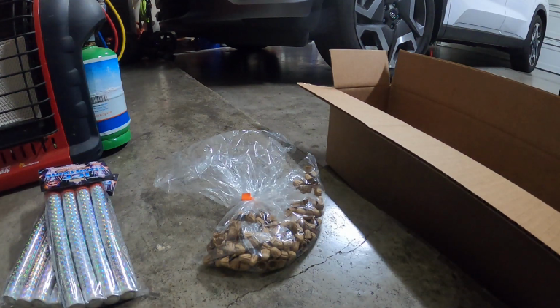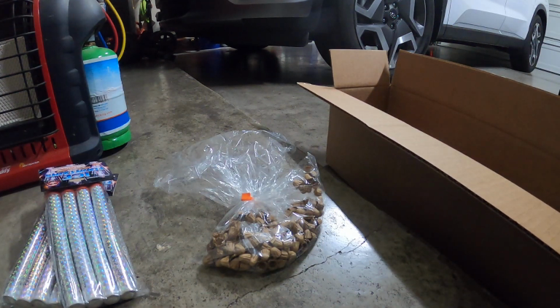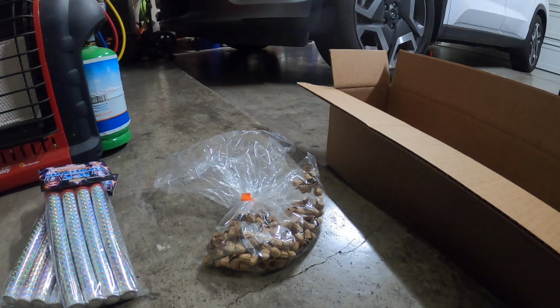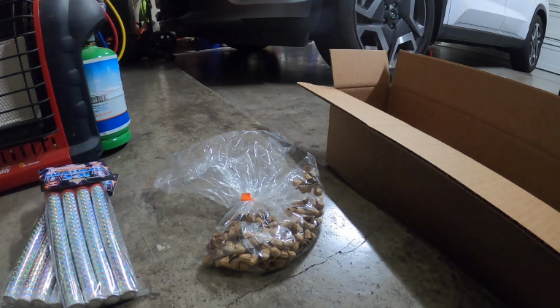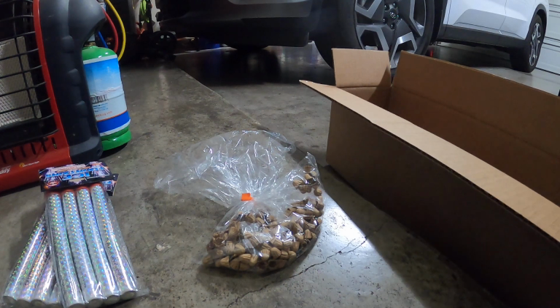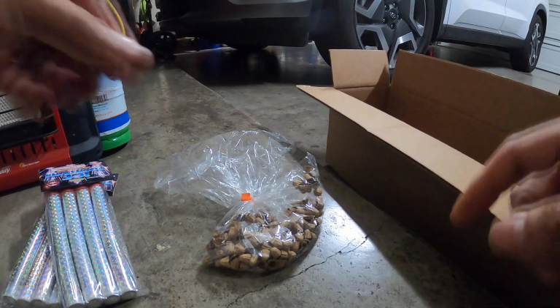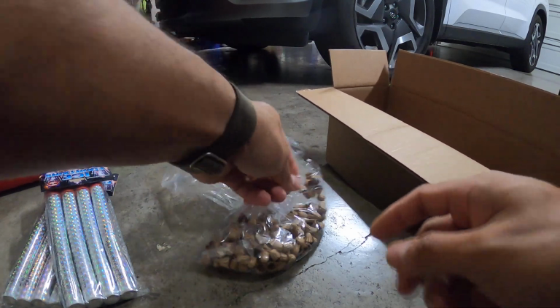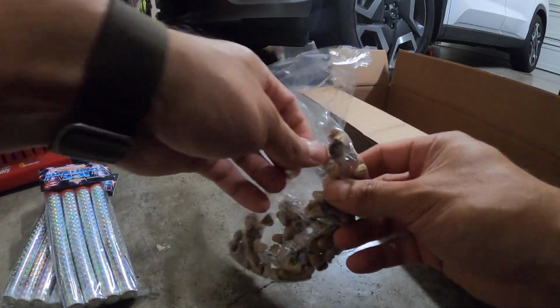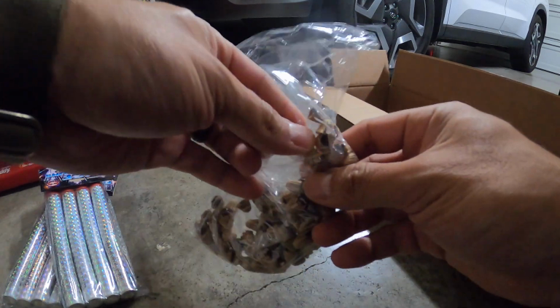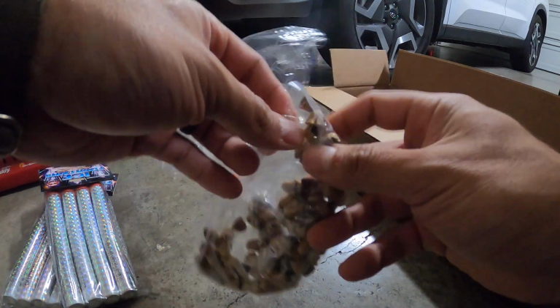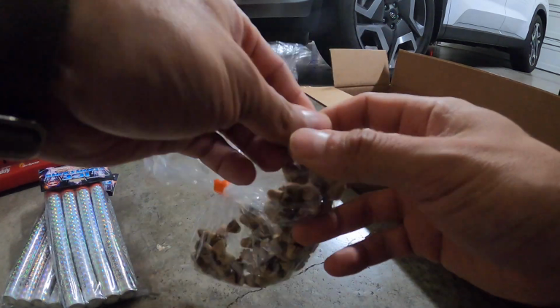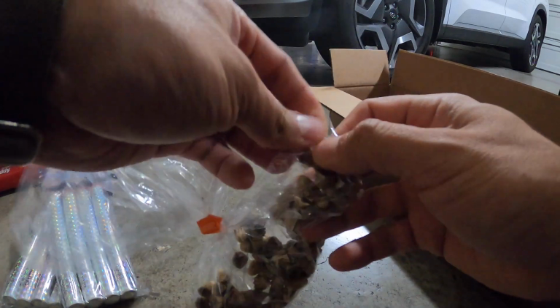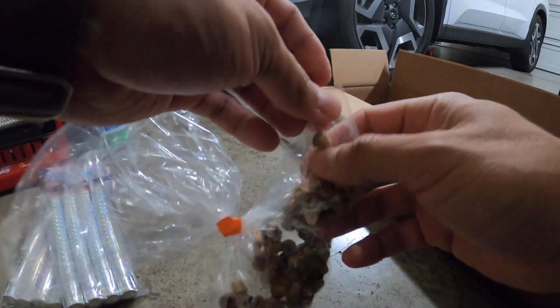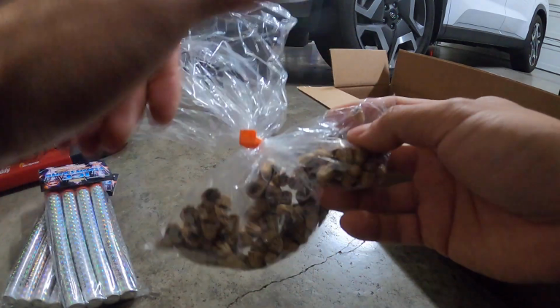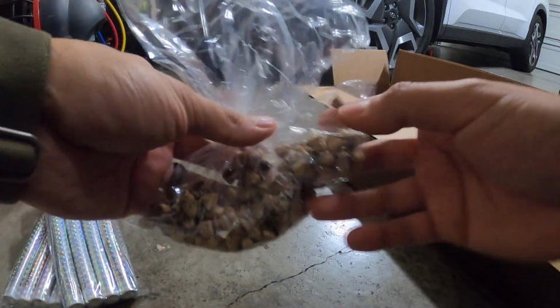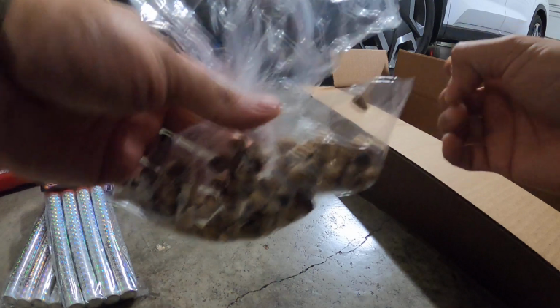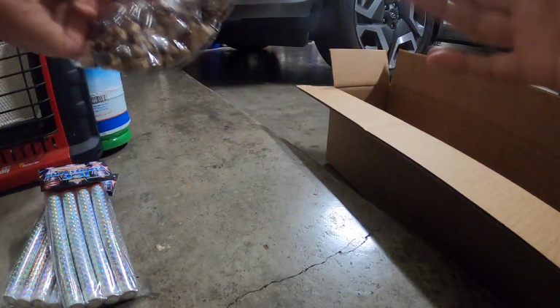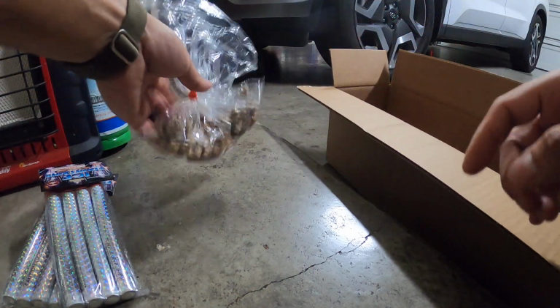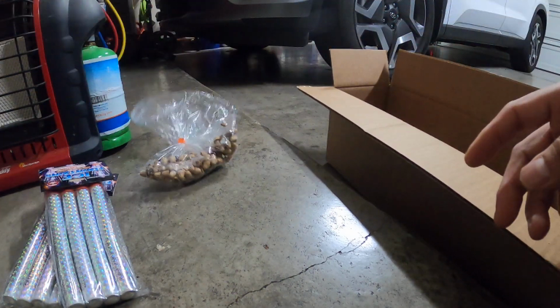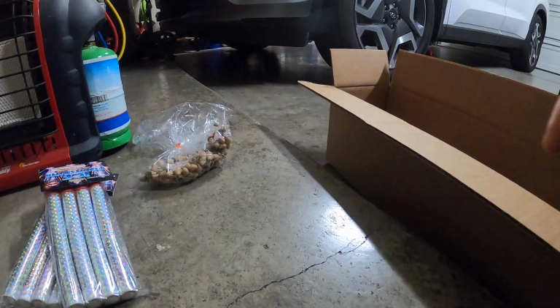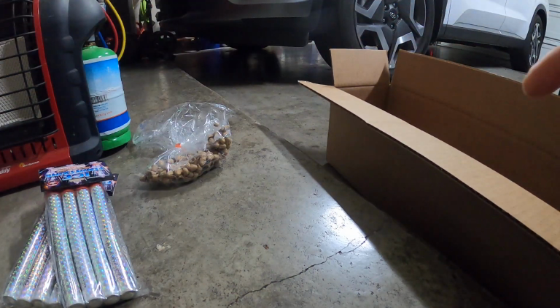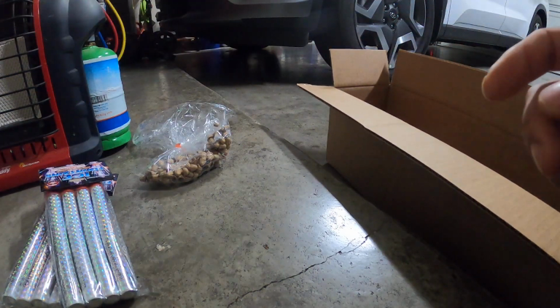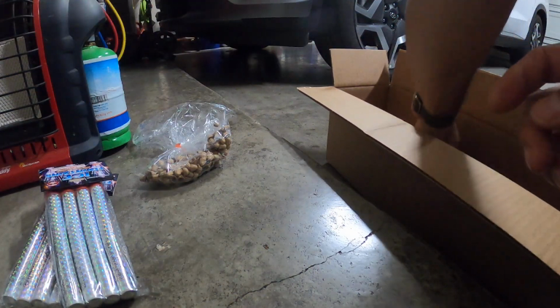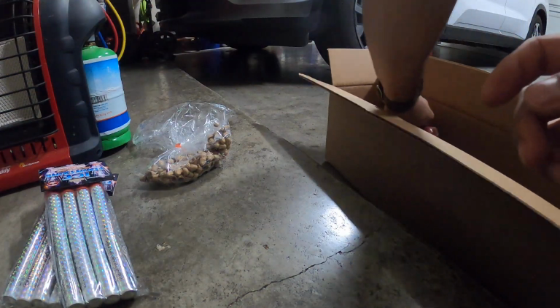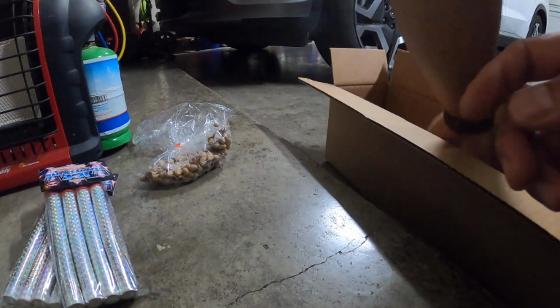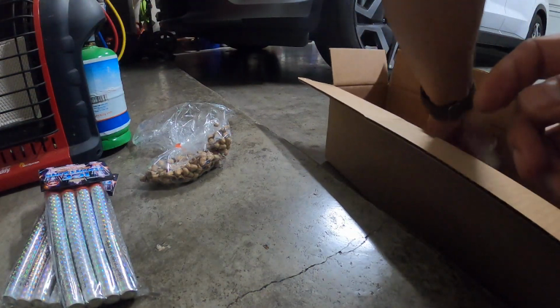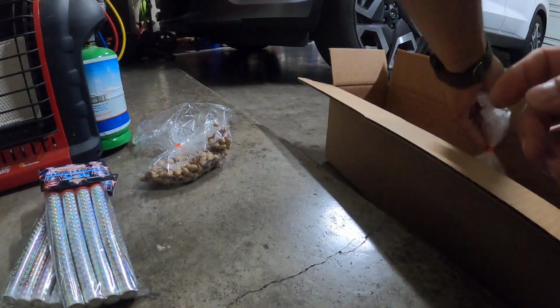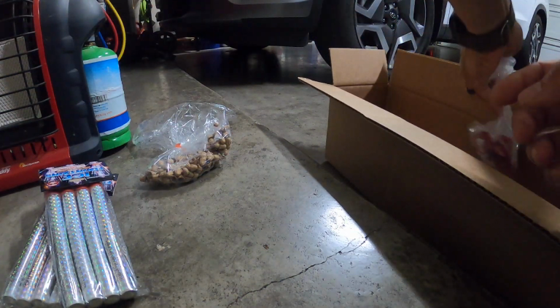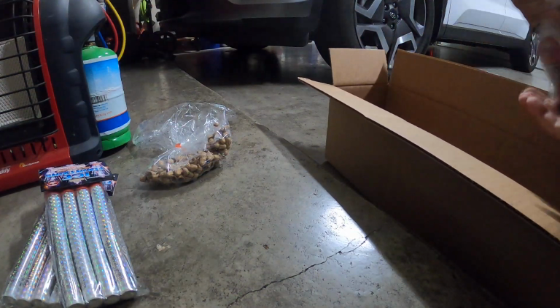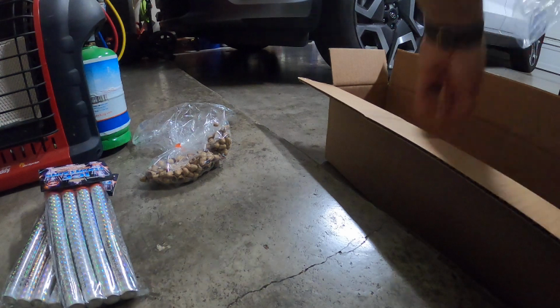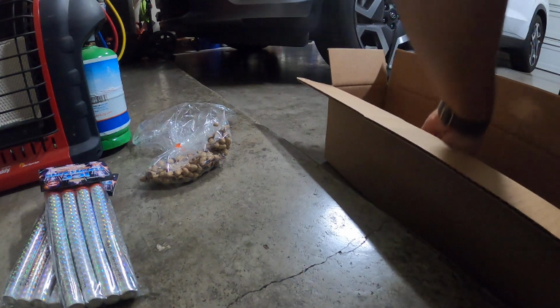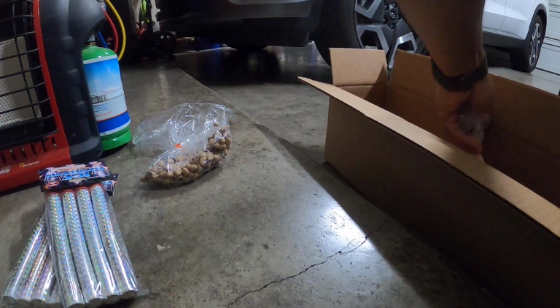I can put my flash powder in there, then hot glue the top, and that'll allow it to expand and go off like a salute — probably for a little black powder rocket or something like that.